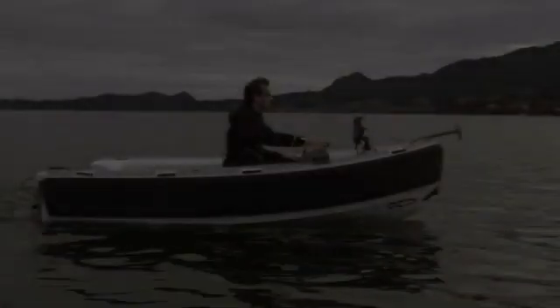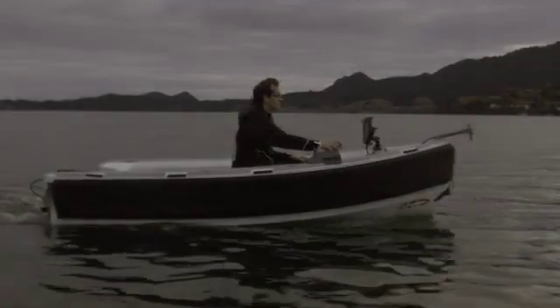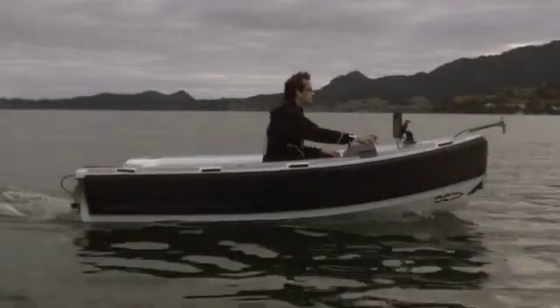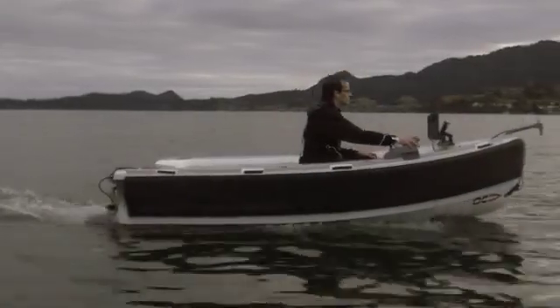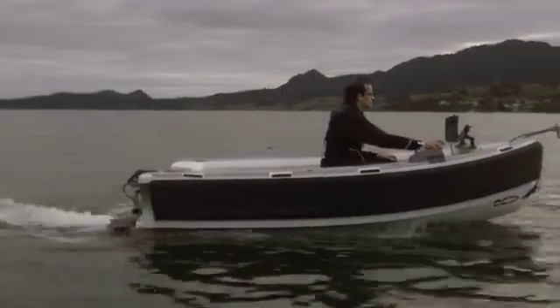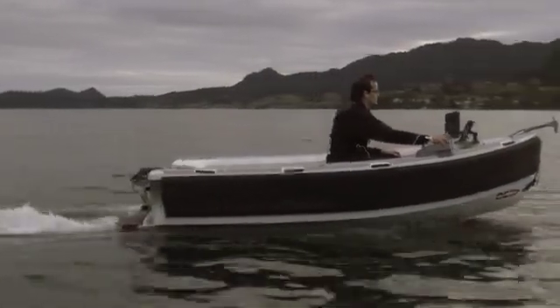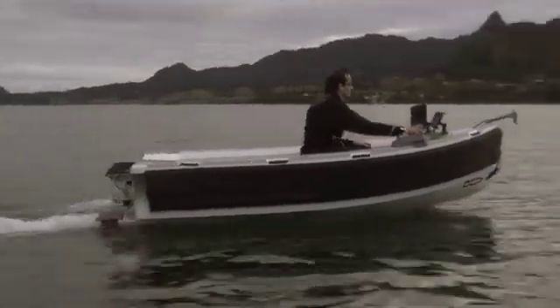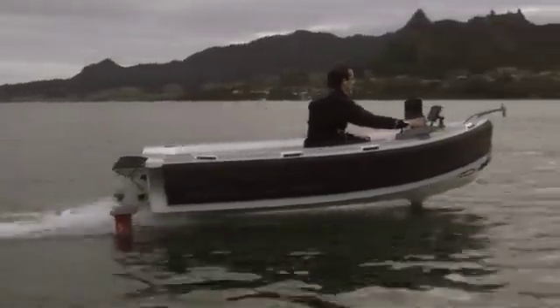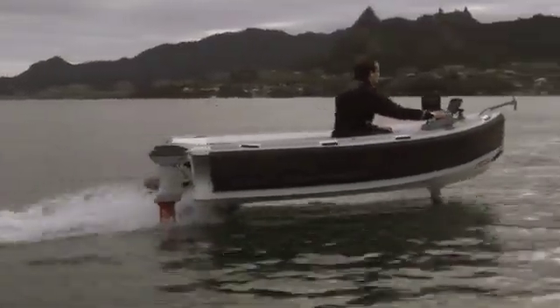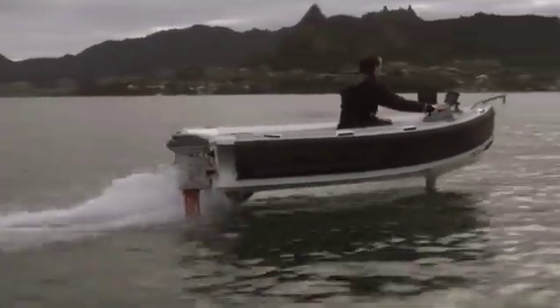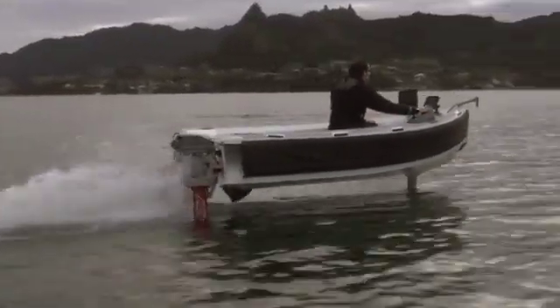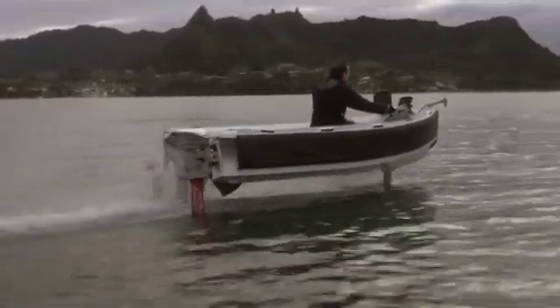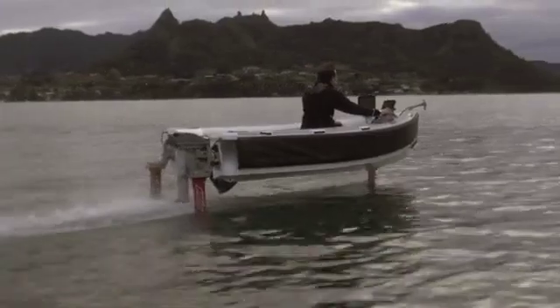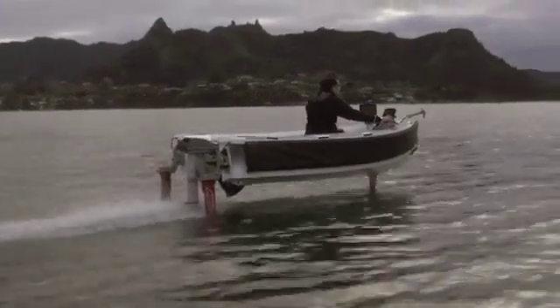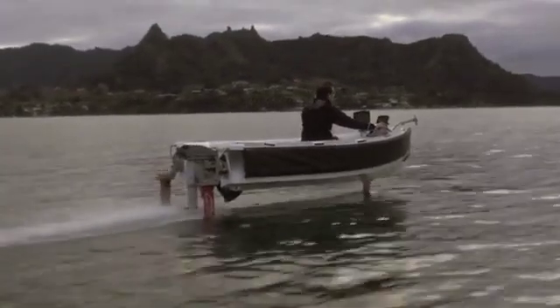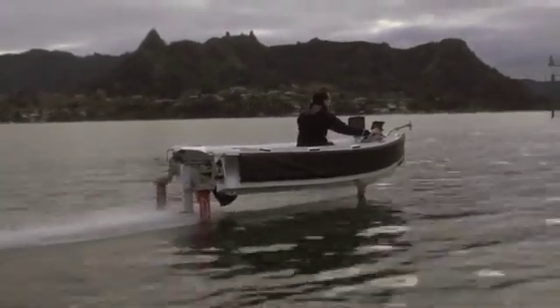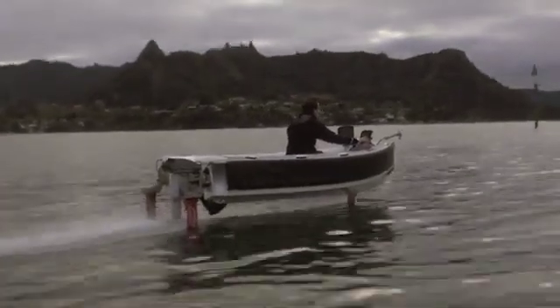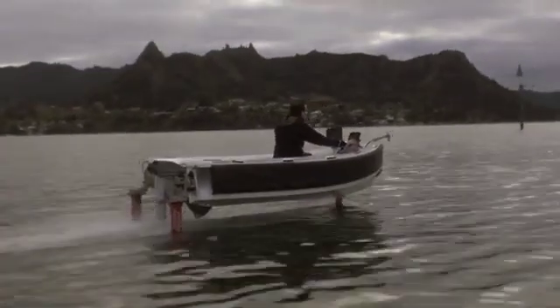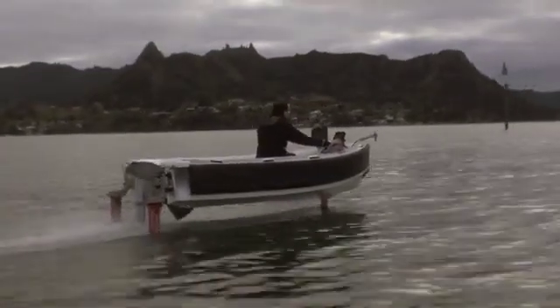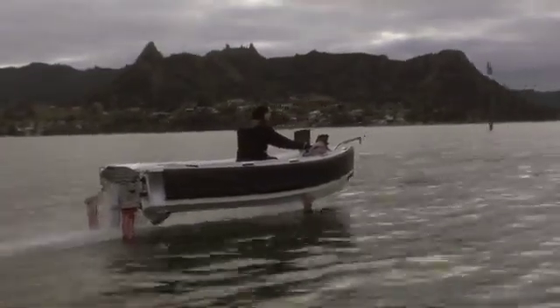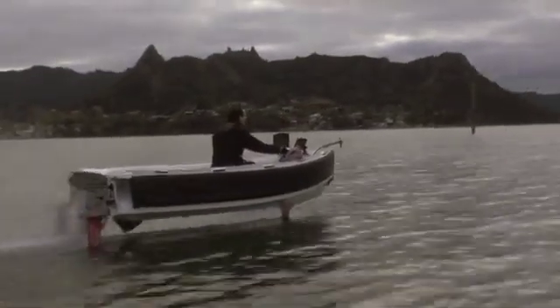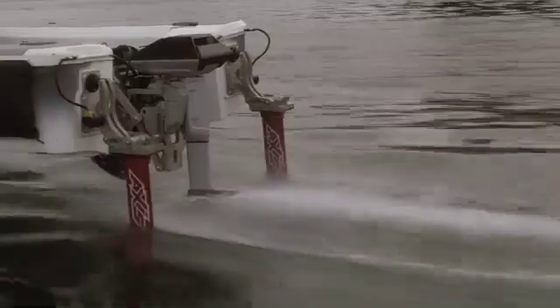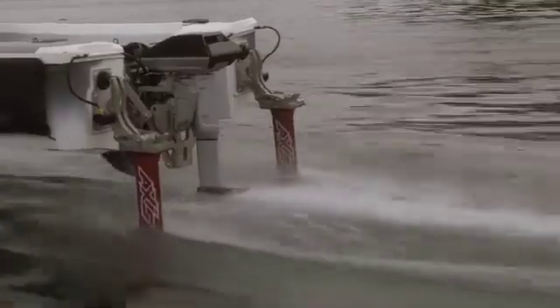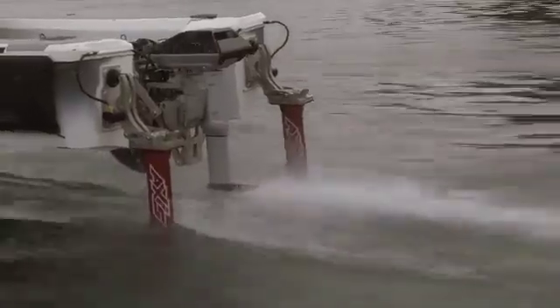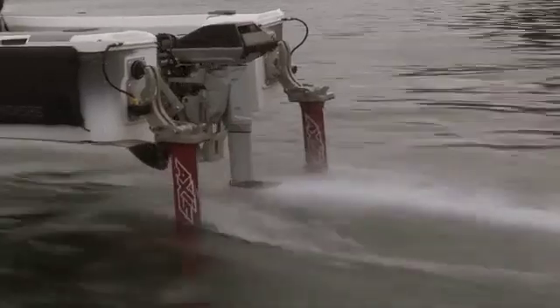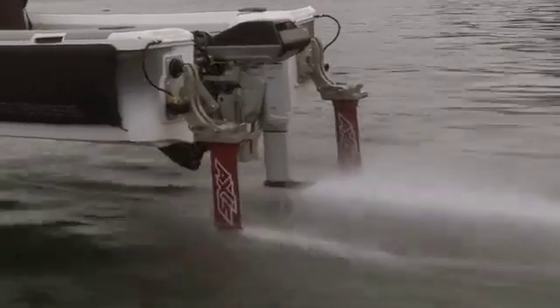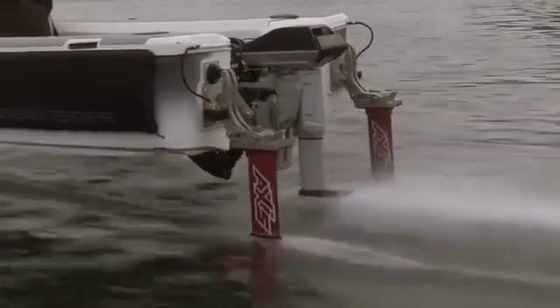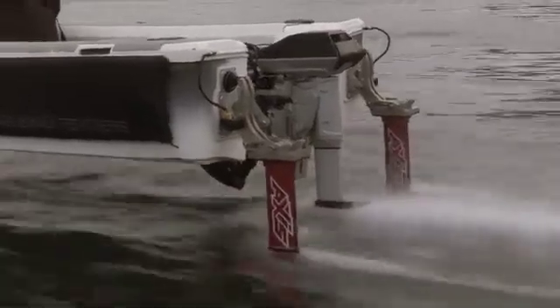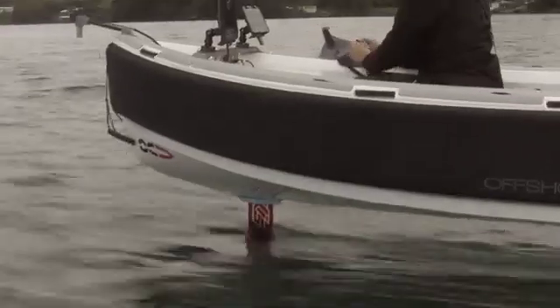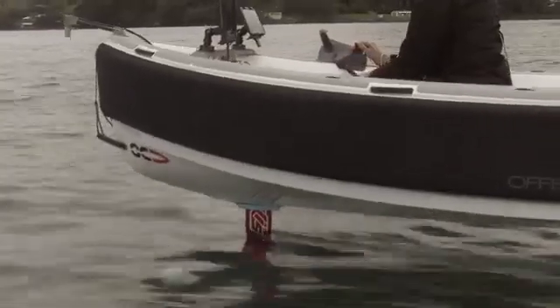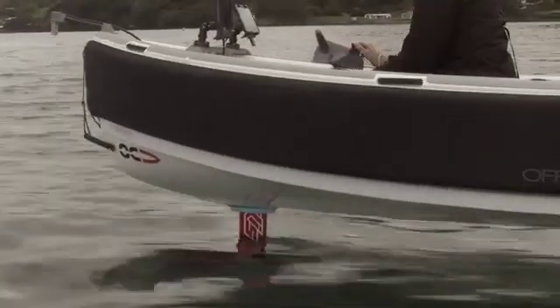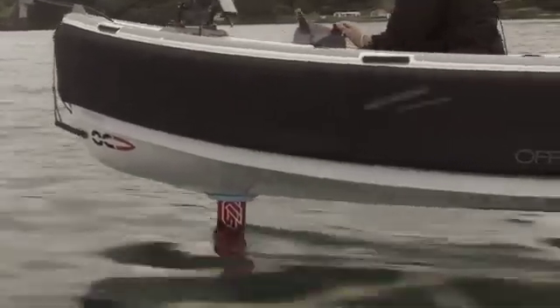At OTP Marine, we've developed an all-electric hydrofoiling test platform. Due to the elimination of hull drag, efficiency is improved by 60%, and the boat flies at 15 knots using only 3.8 kilowatts.